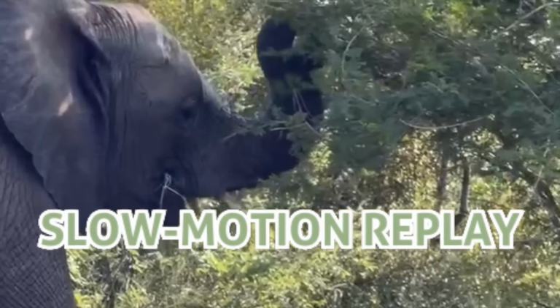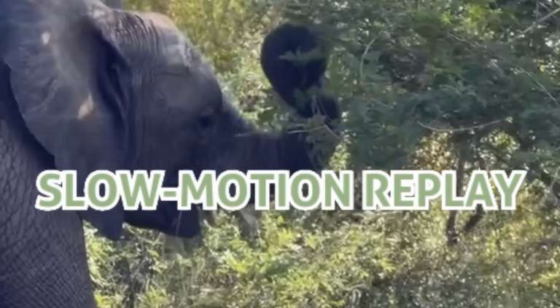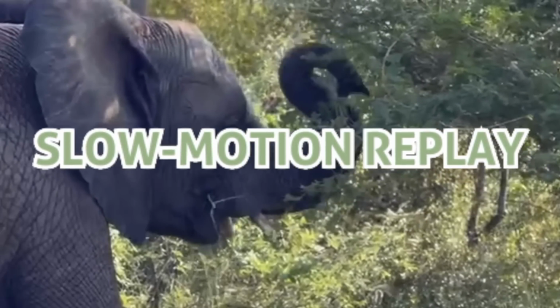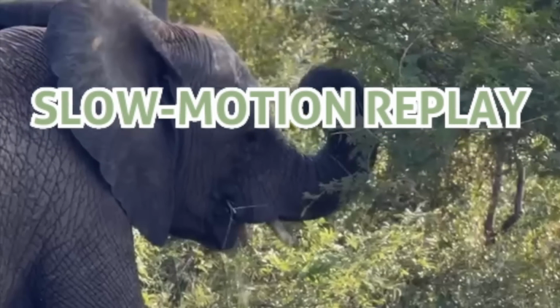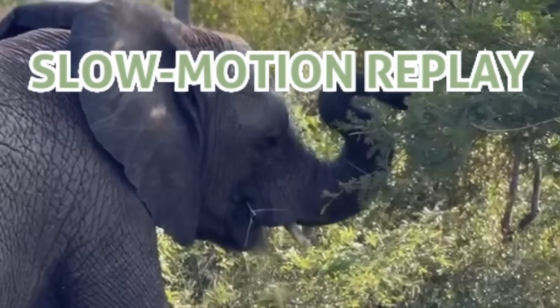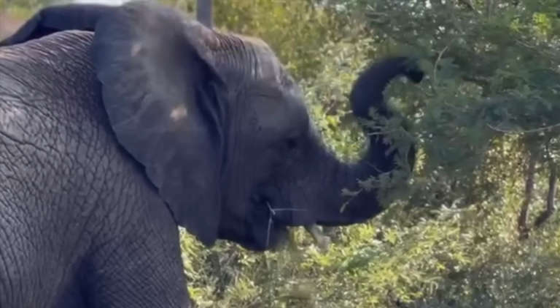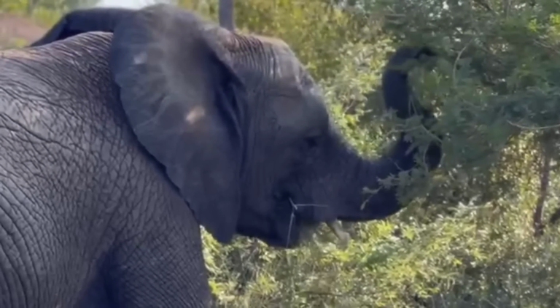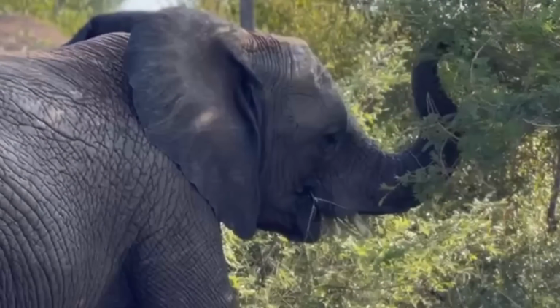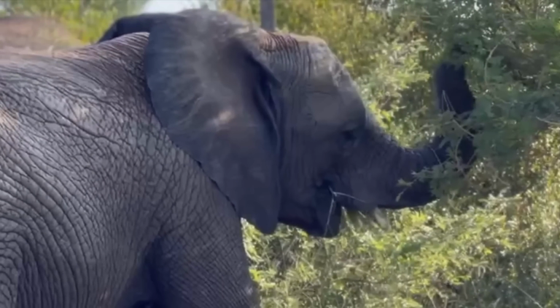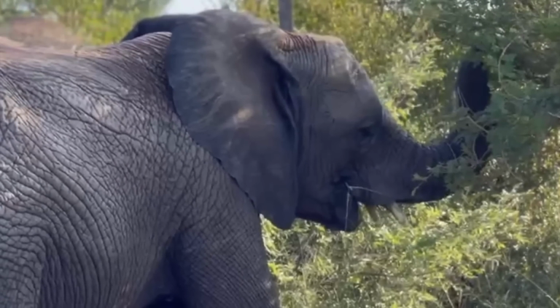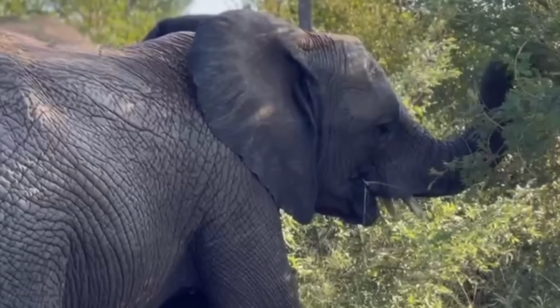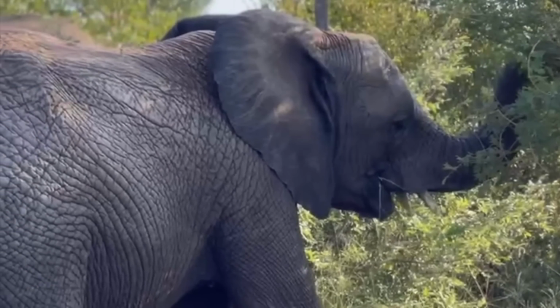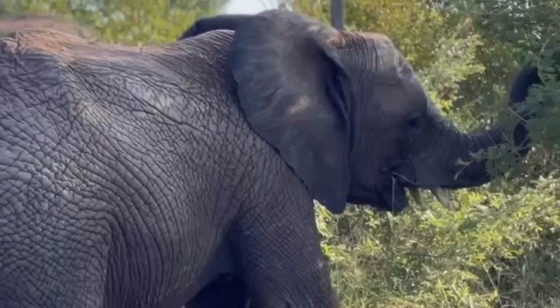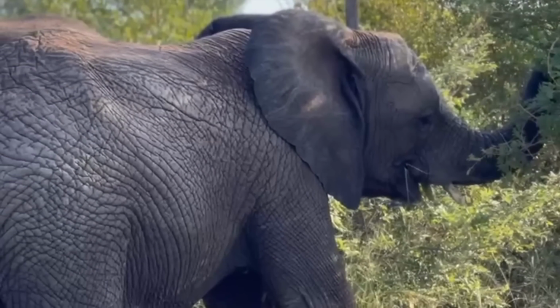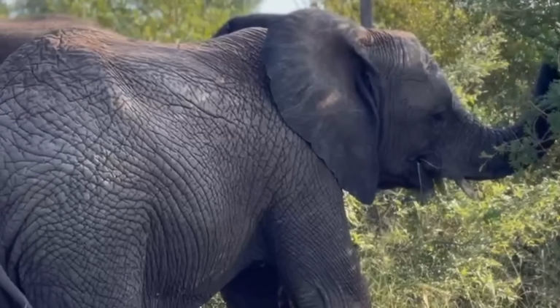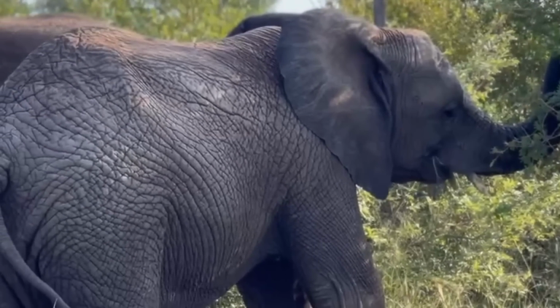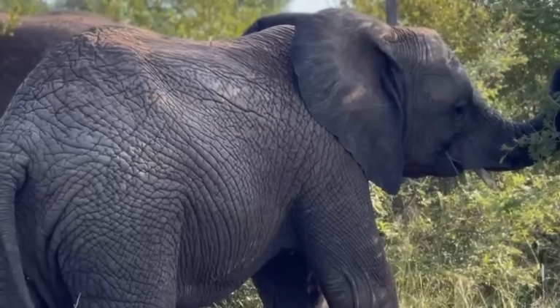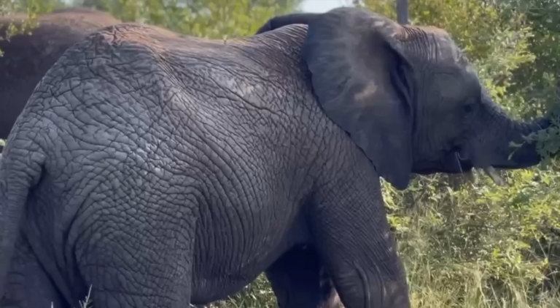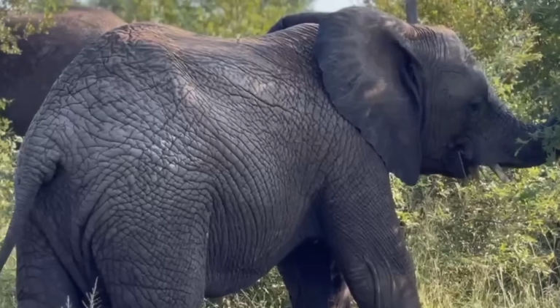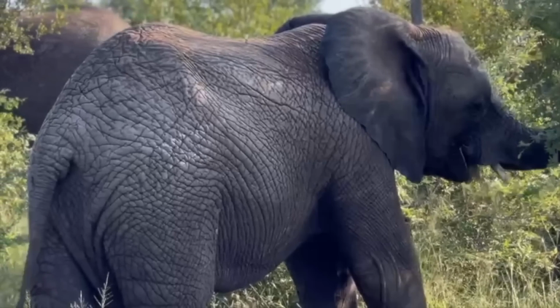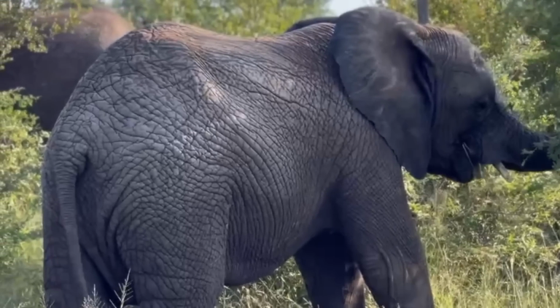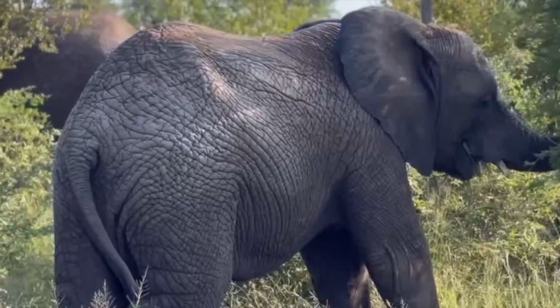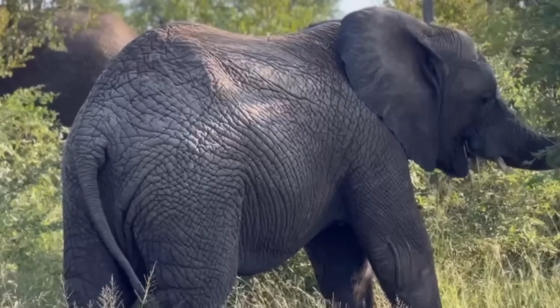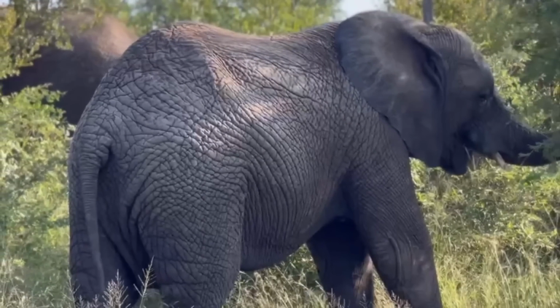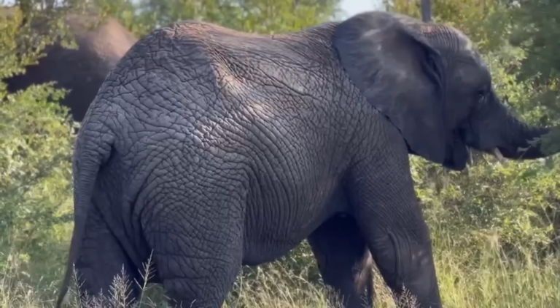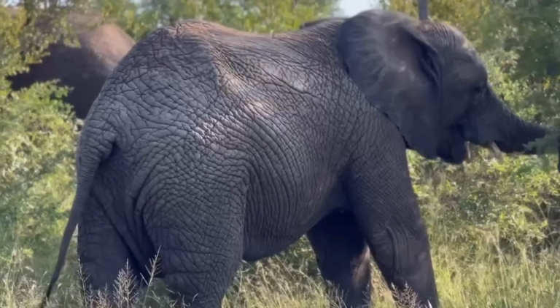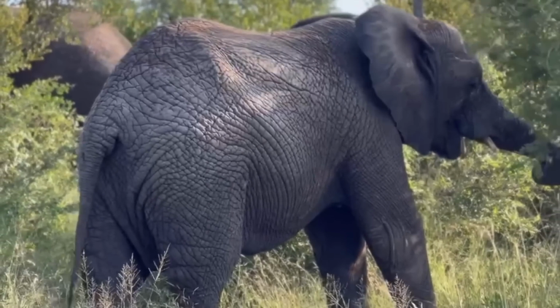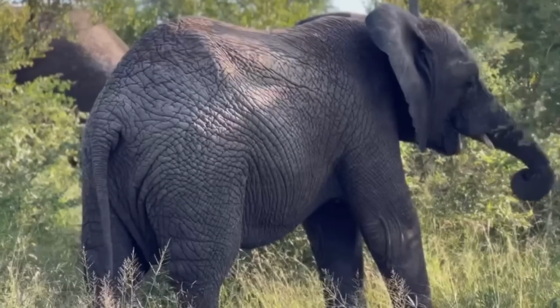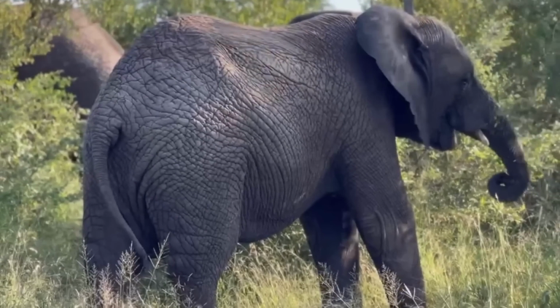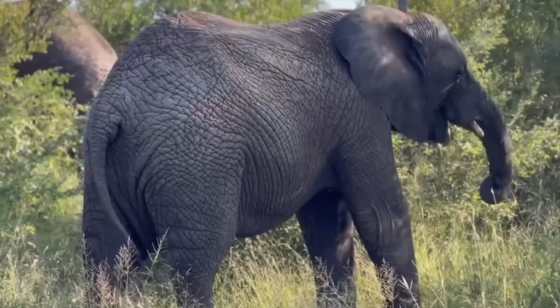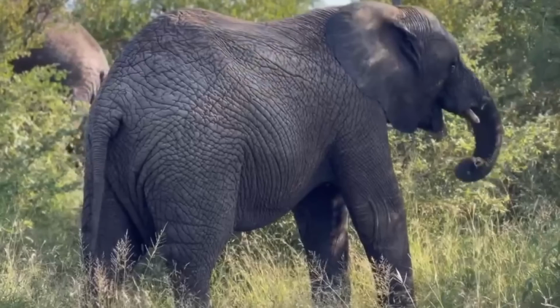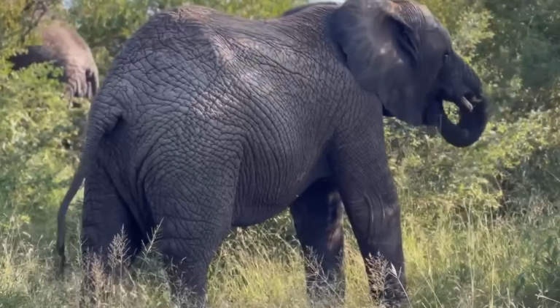We see here little Tamisa, a rescued calf, and she is seen from a bit further back, but you can, through the bushes, see her taking it easy while she enjoys plucking leaves.